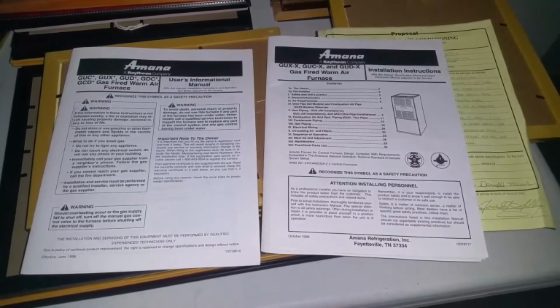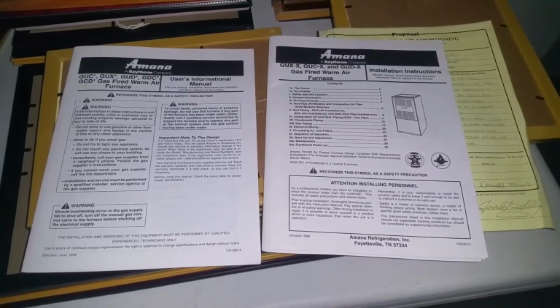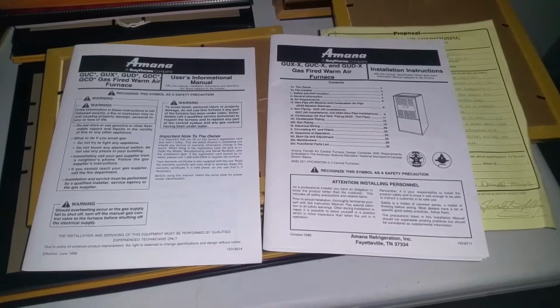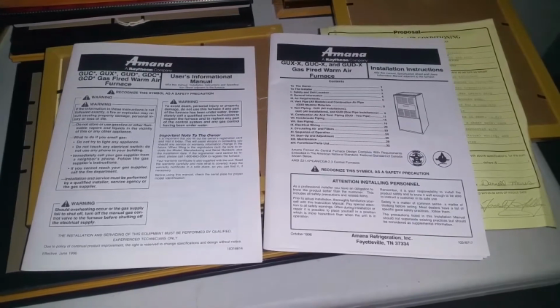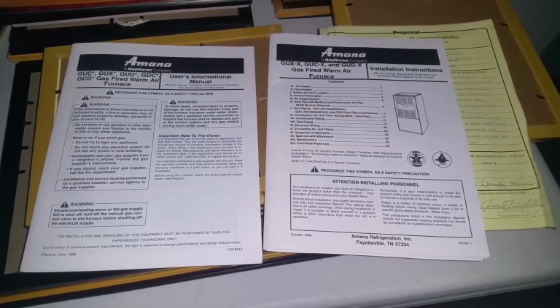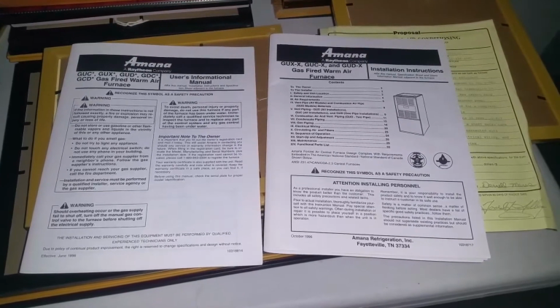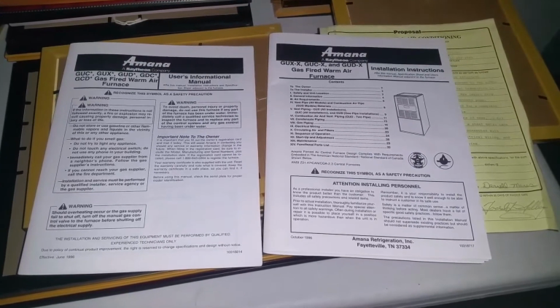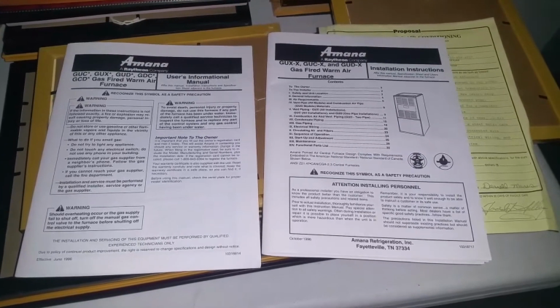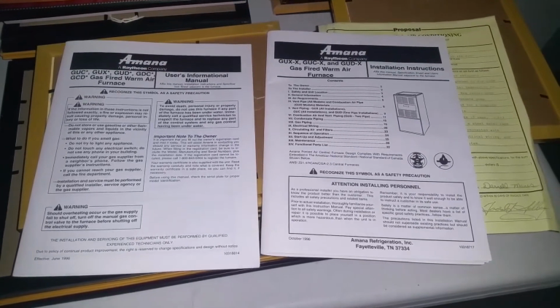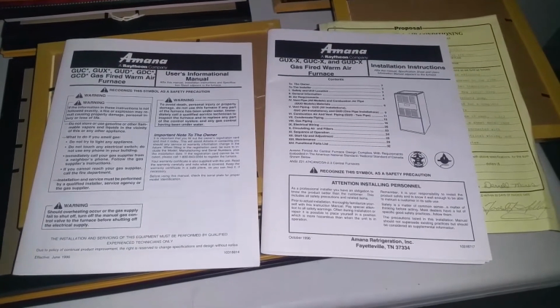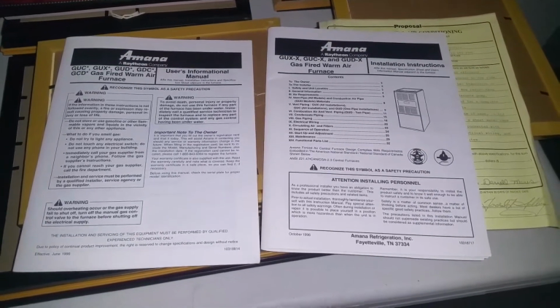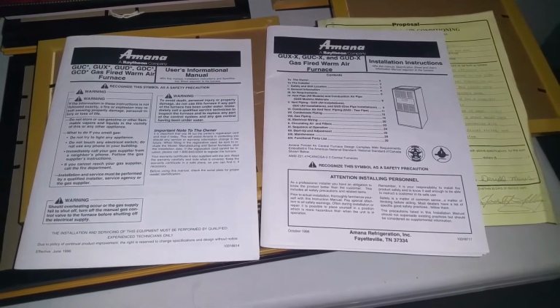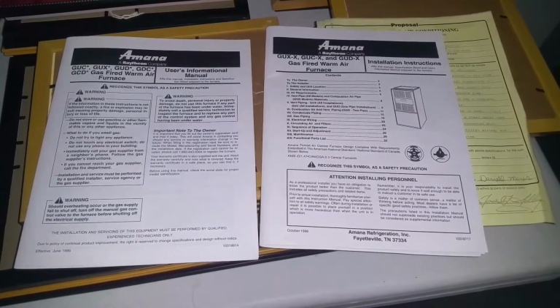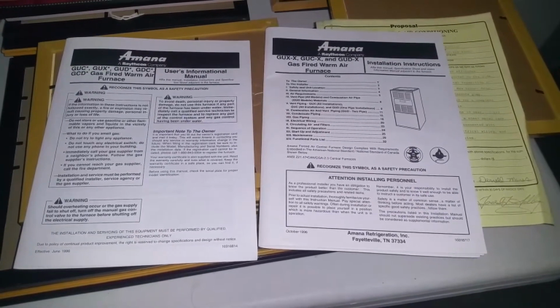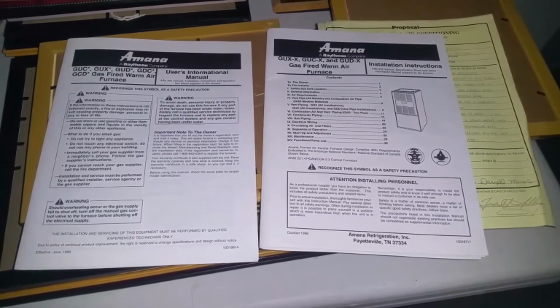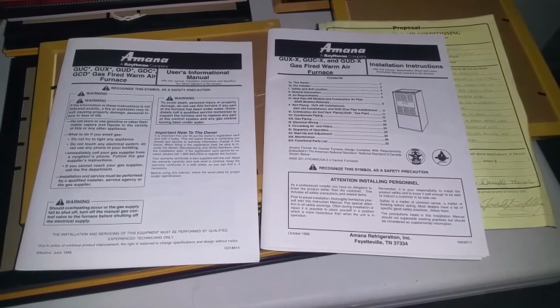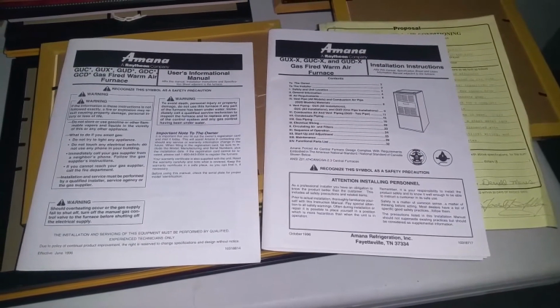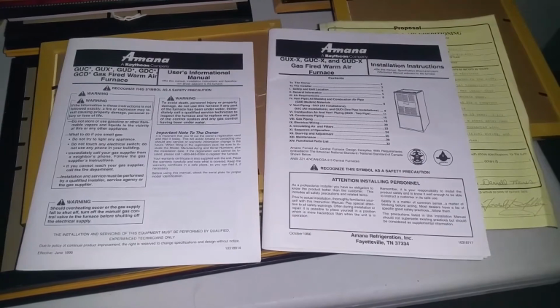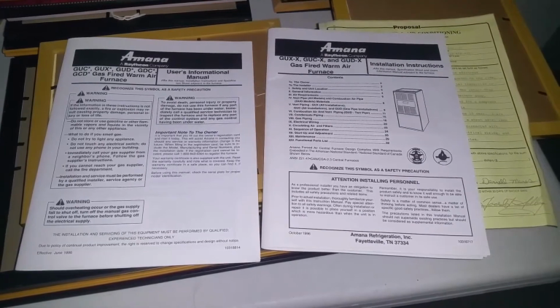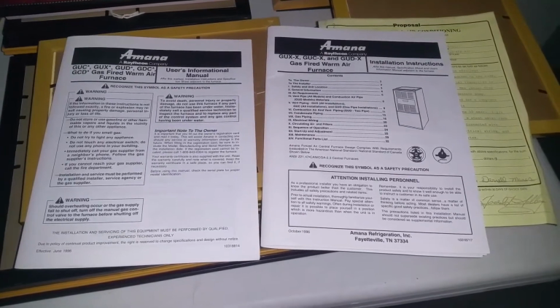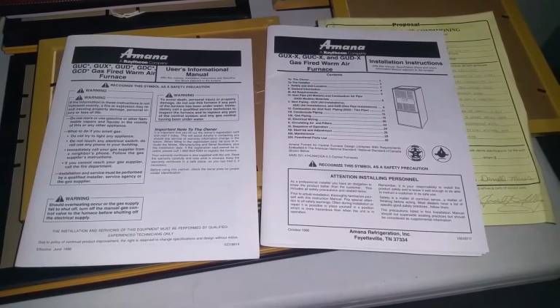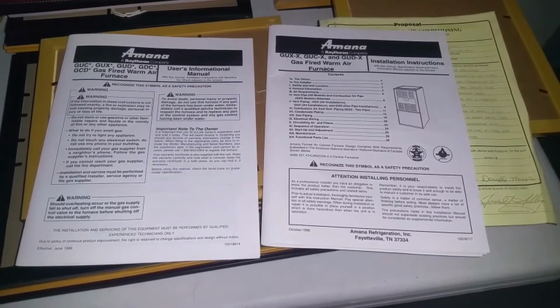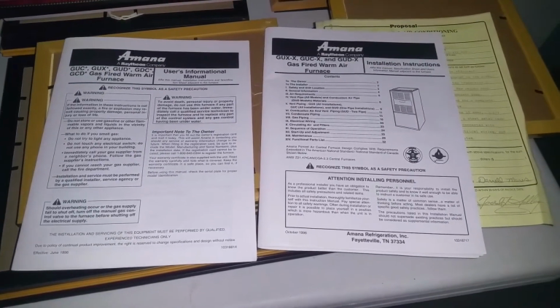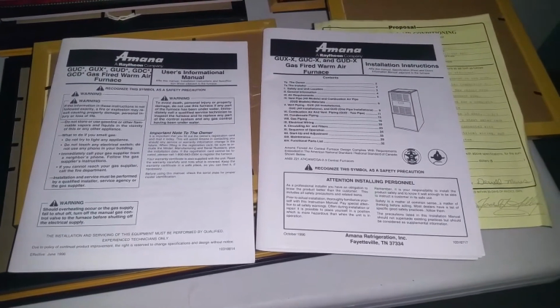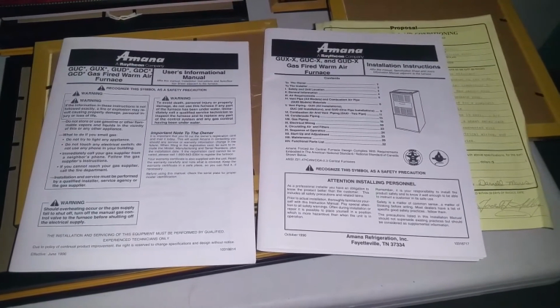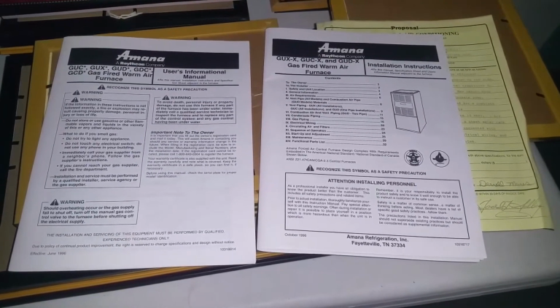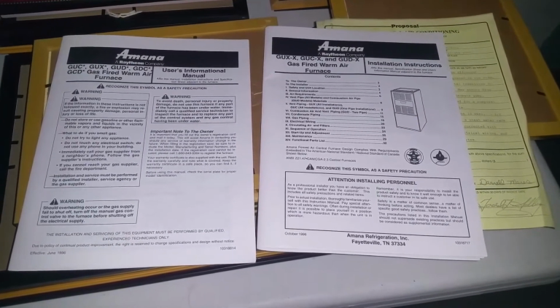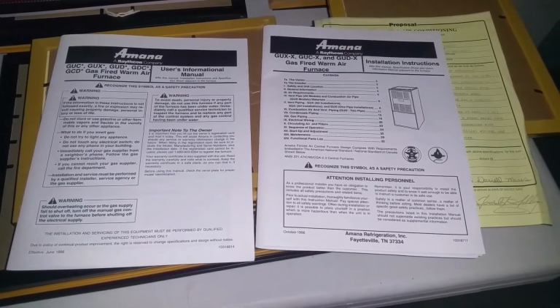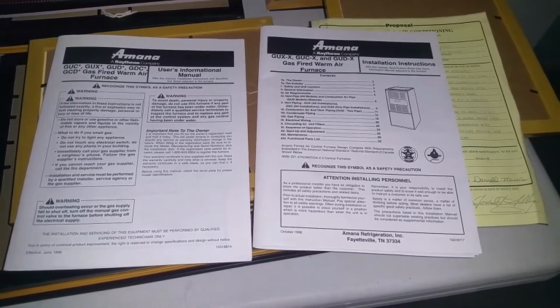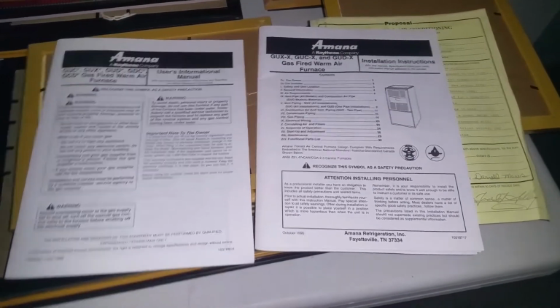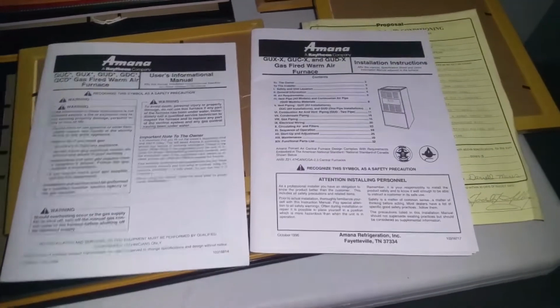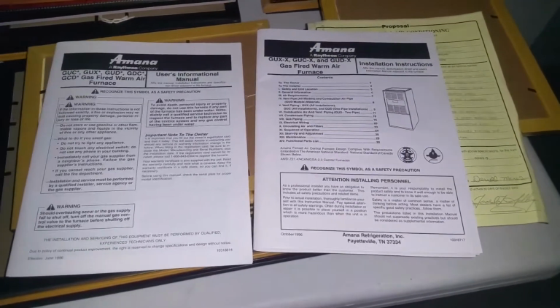Hey guys, quick video today. I'm in my parents' basement. I'm diagnosing and replacing a igniter on the gas furnace.